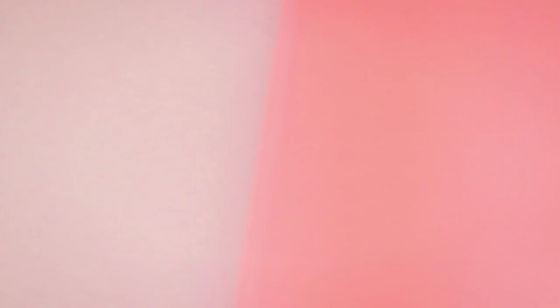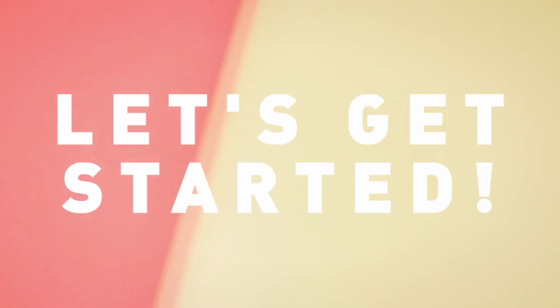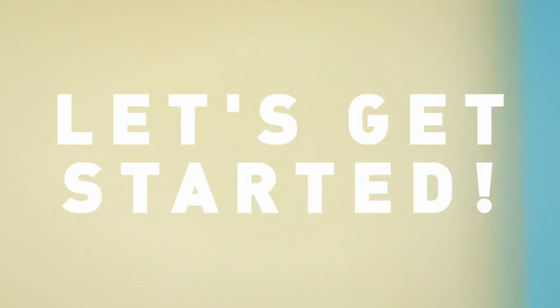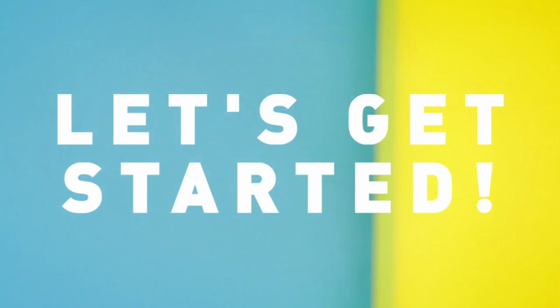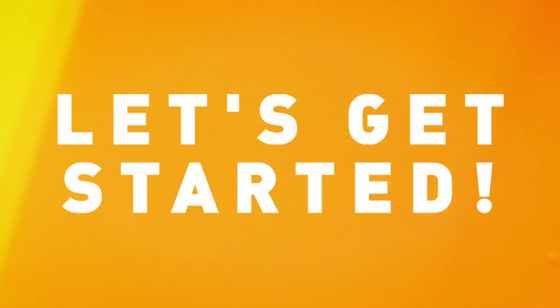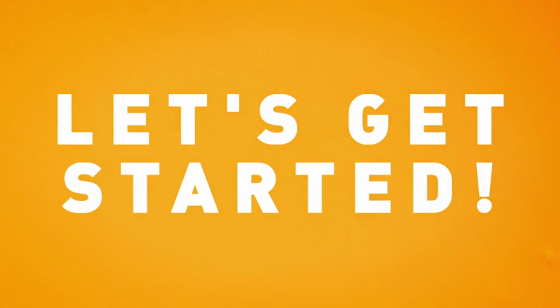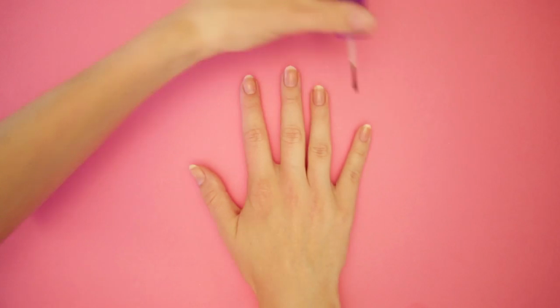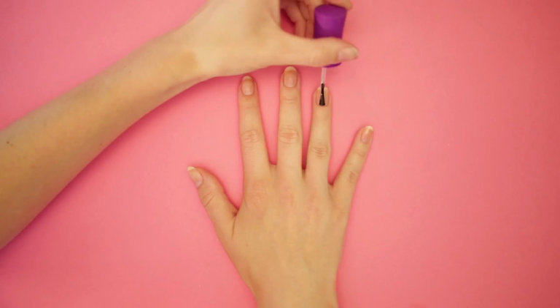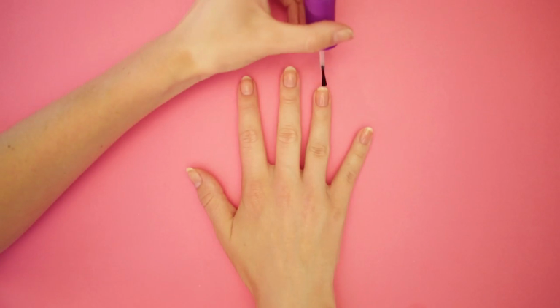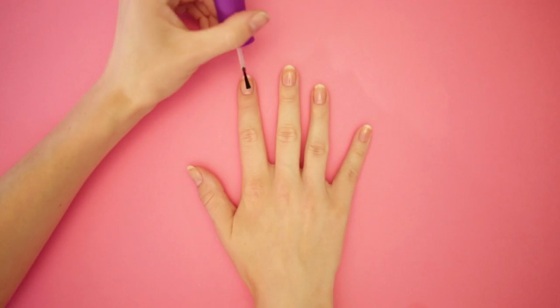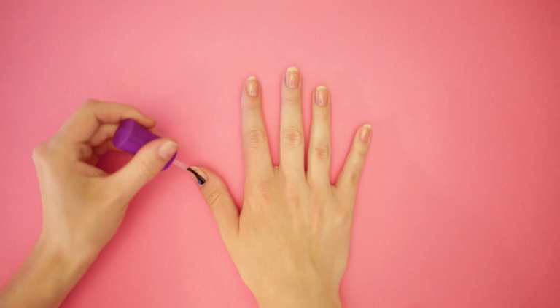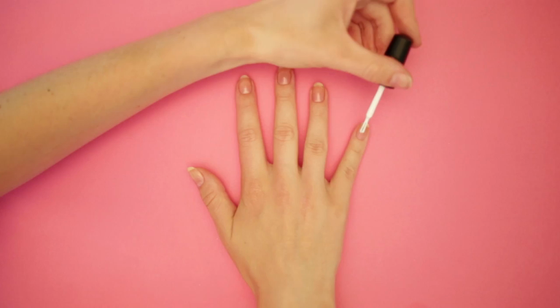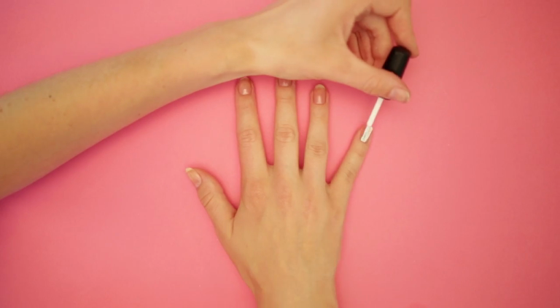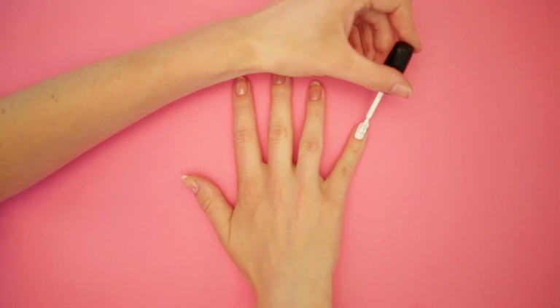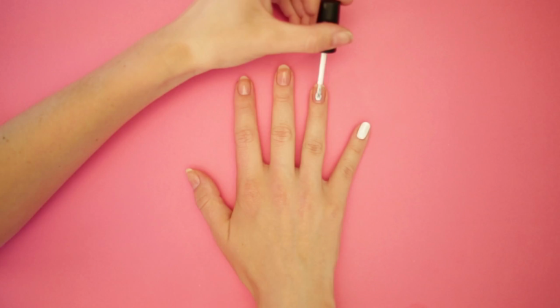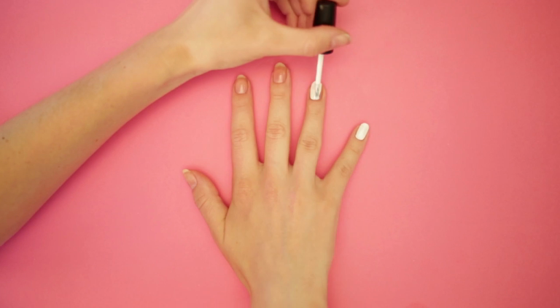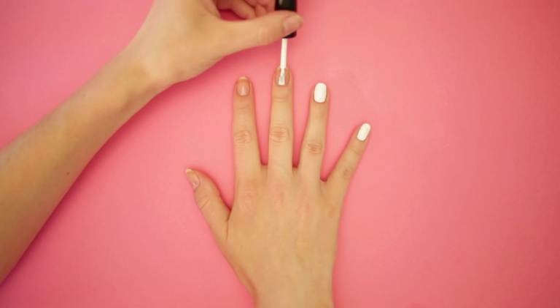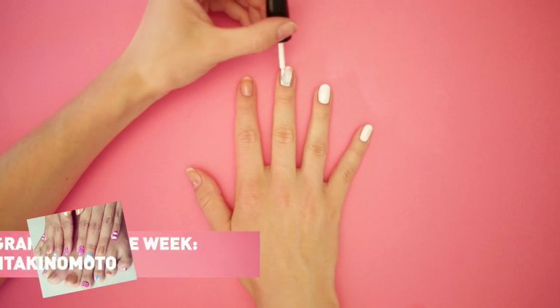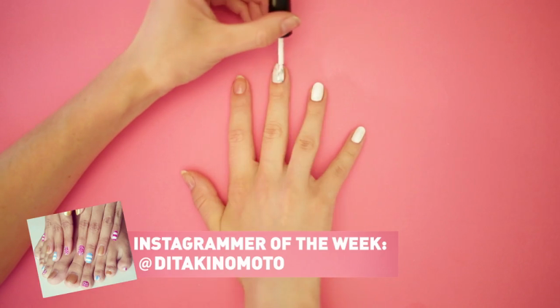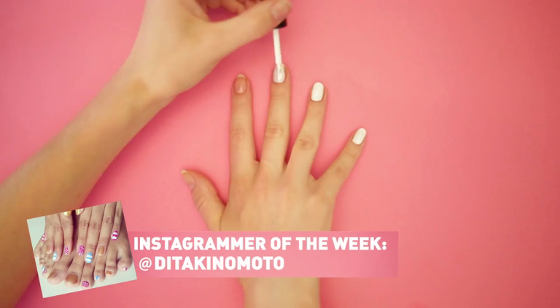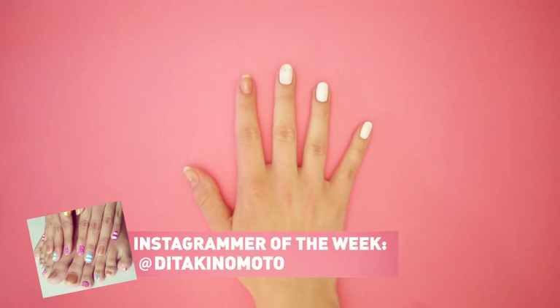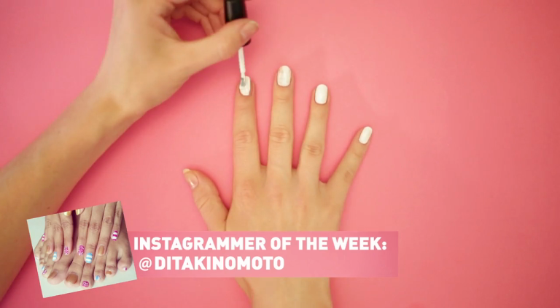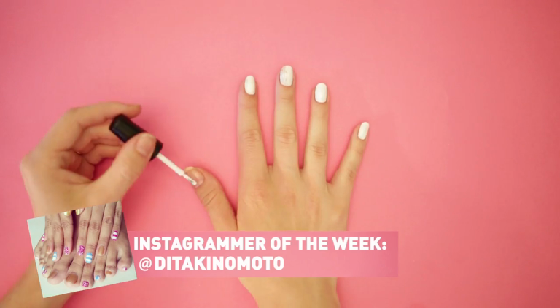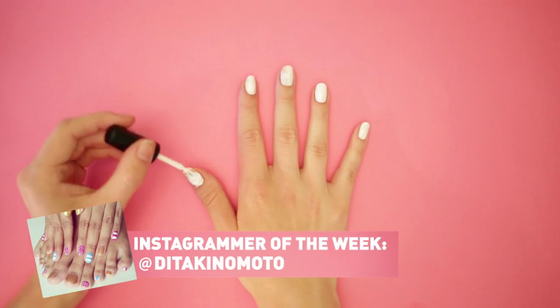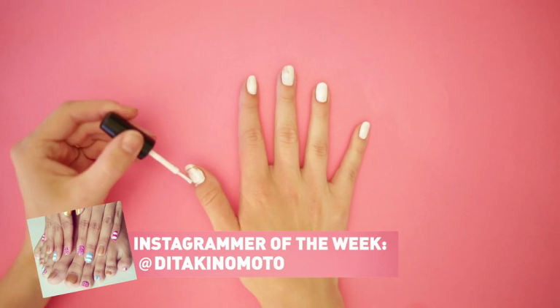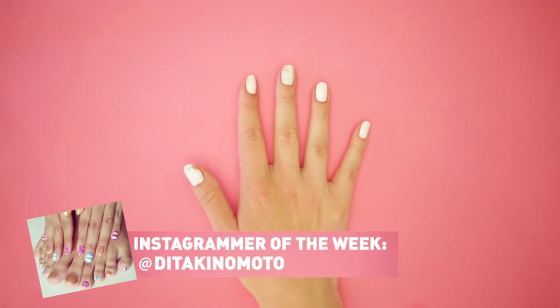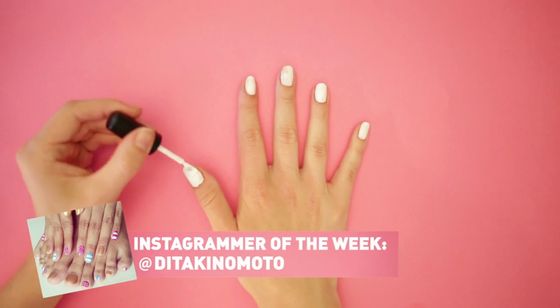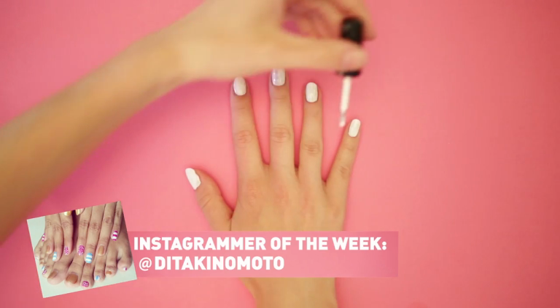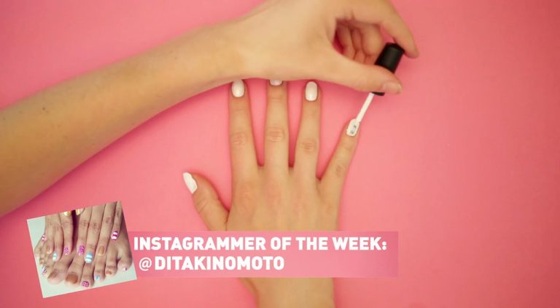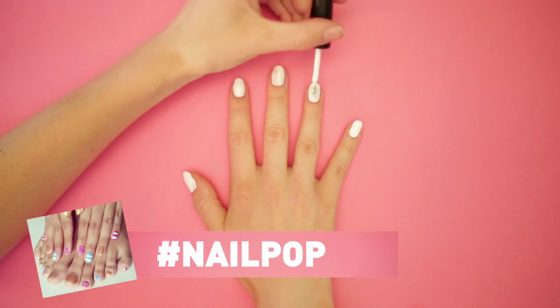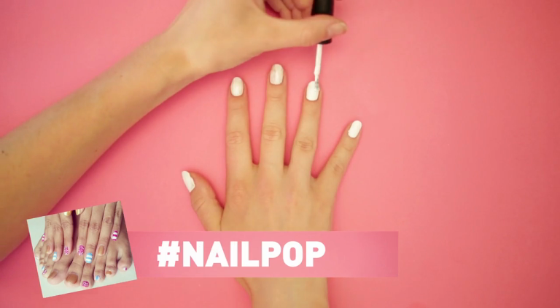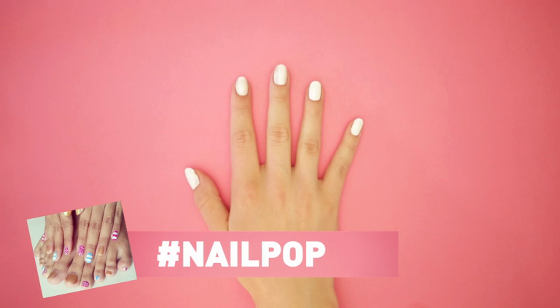Let's get started. First, apply your base coat, then two coats of white polish. Shout out to our Instagrammer of the week — hashtag your nail art photos, nail pop.